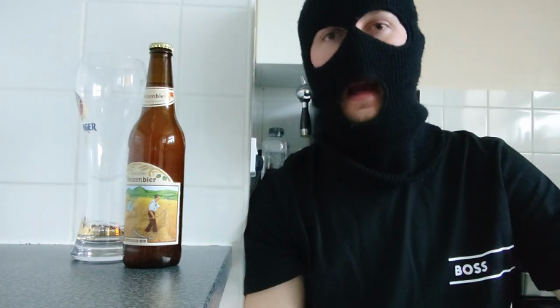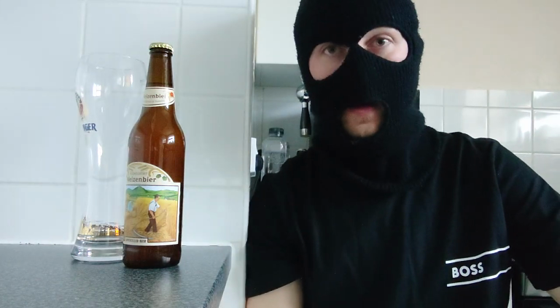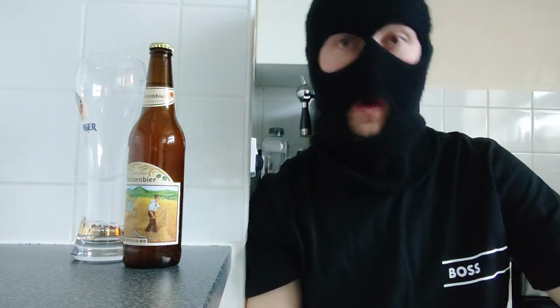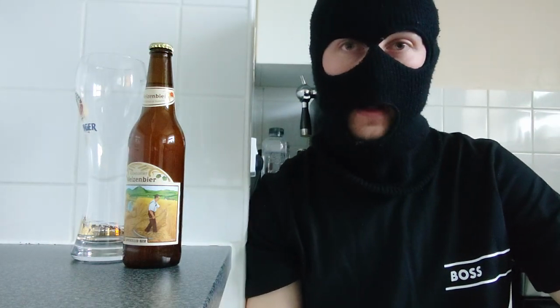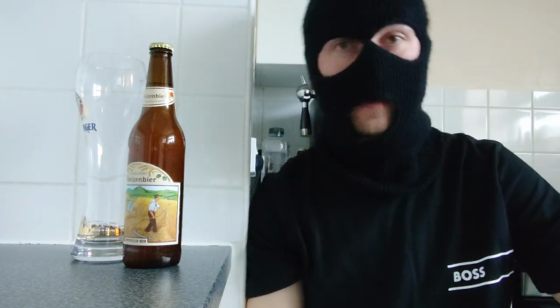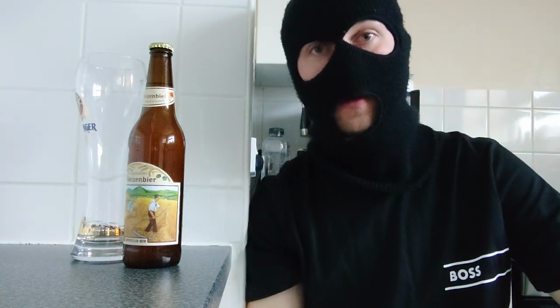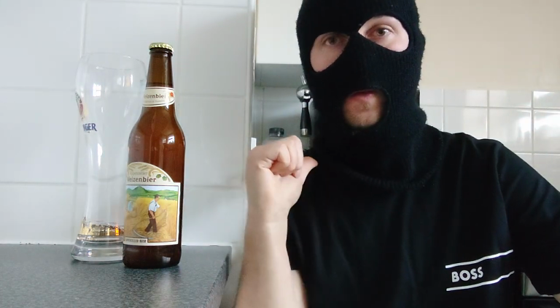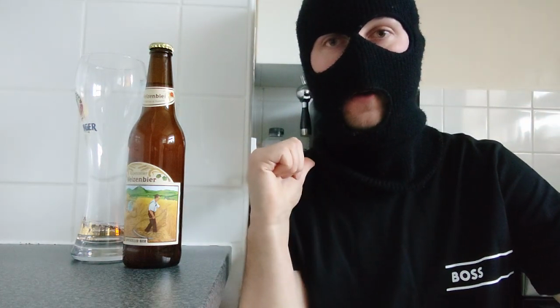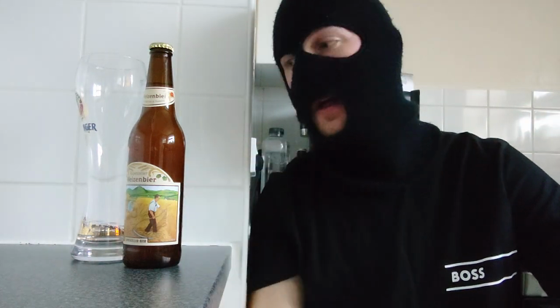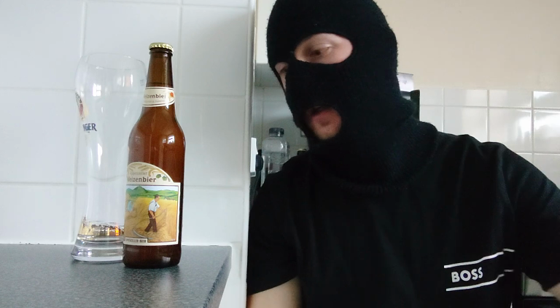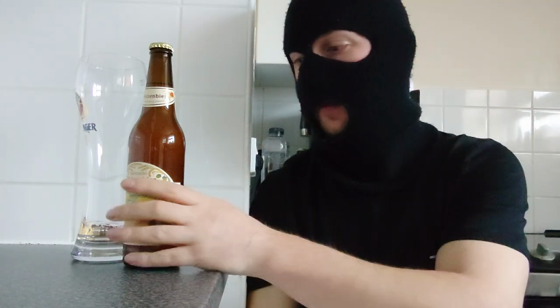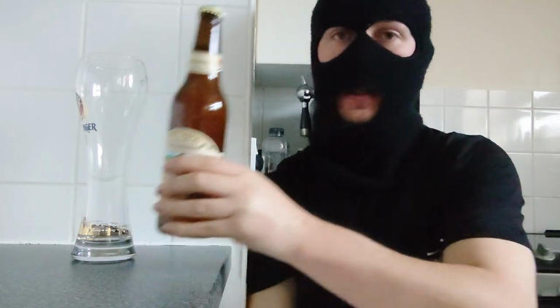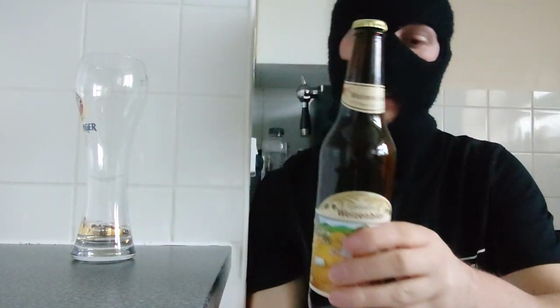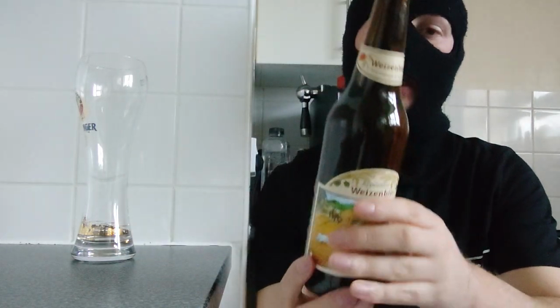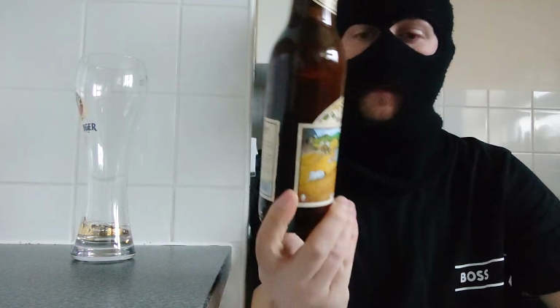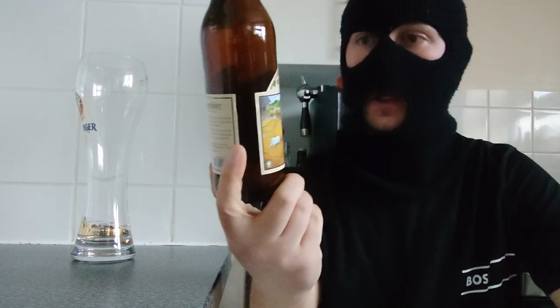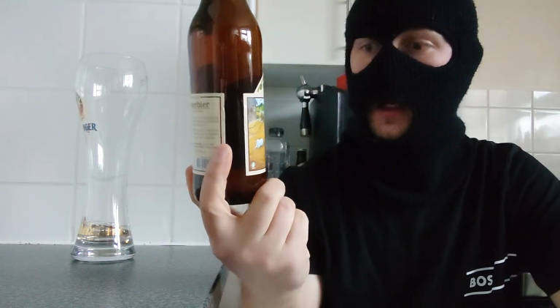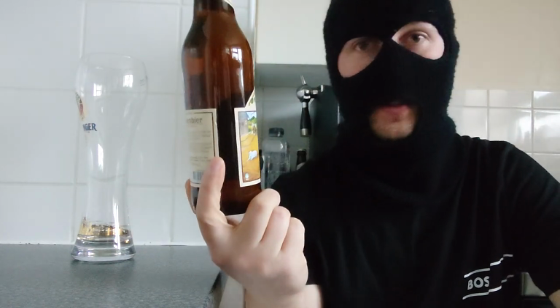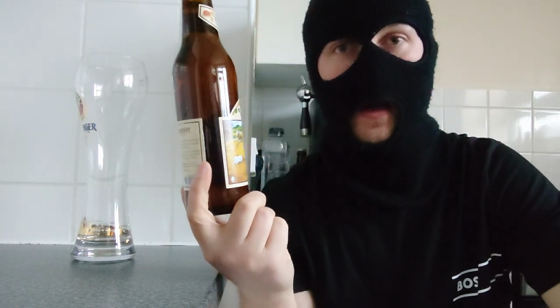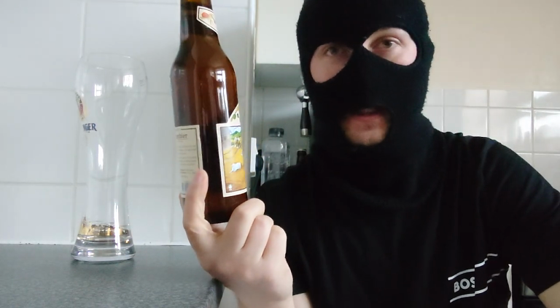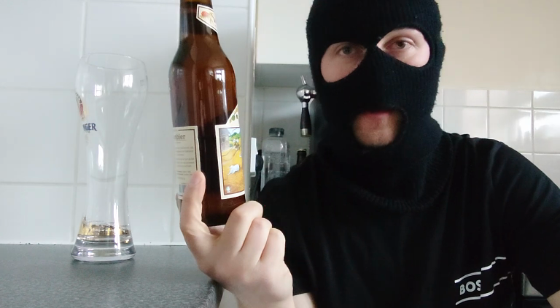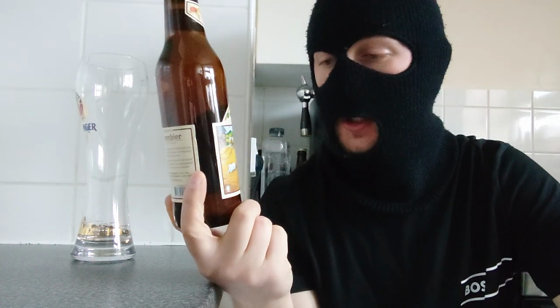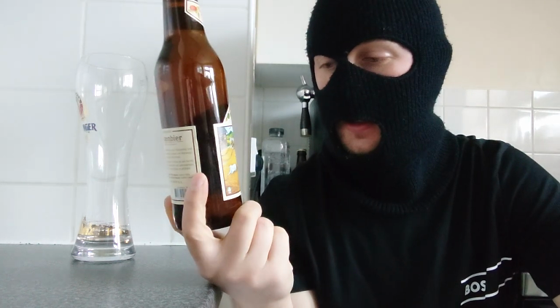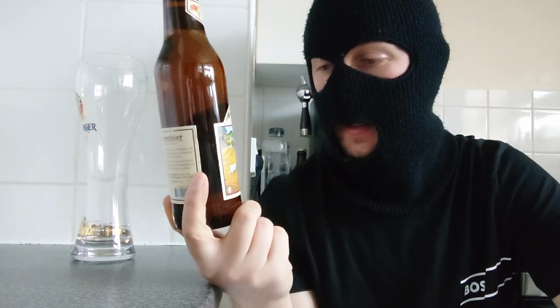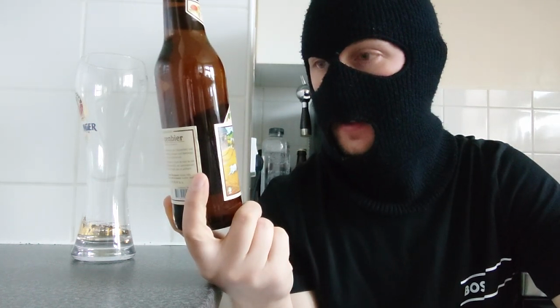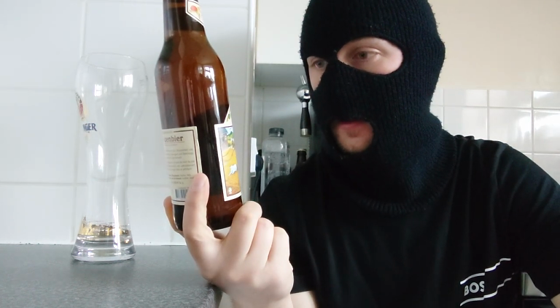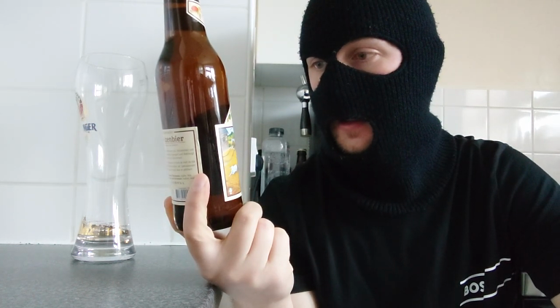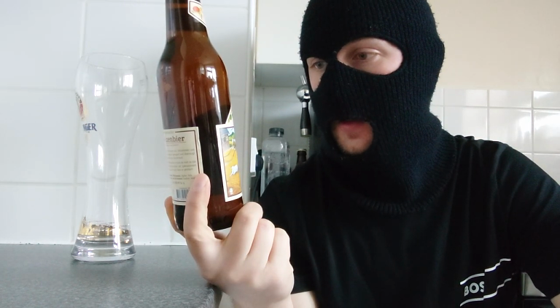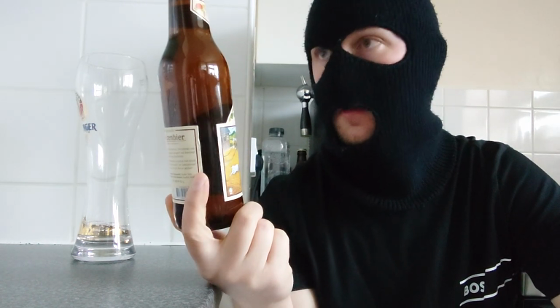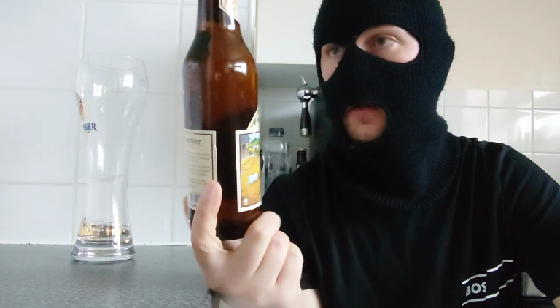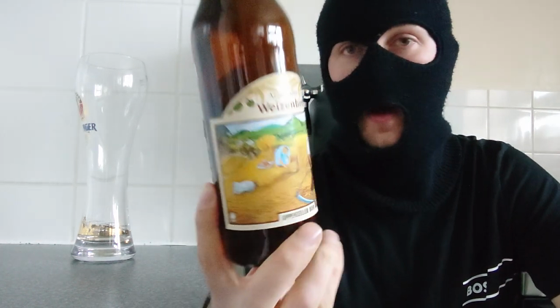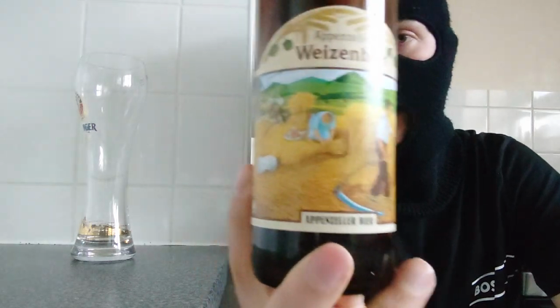Hello and welcome back to another beer review with me, Ruku. Today's beer review is this — it's the Swiss company that I'm beginning to love so much. This is by Appenzeller and this is their Weizen beer, or white wheat beer.